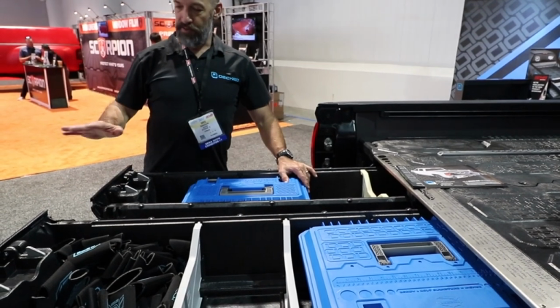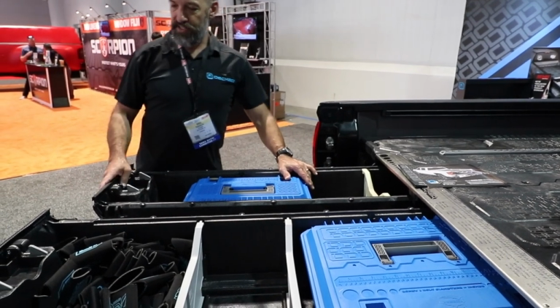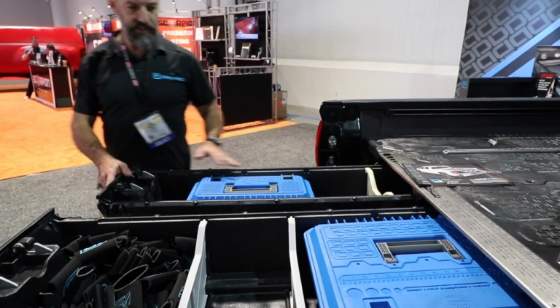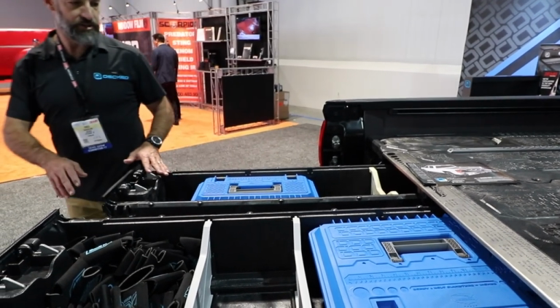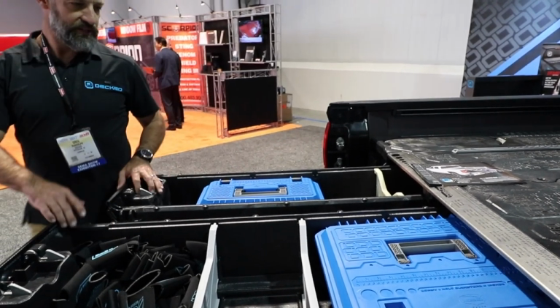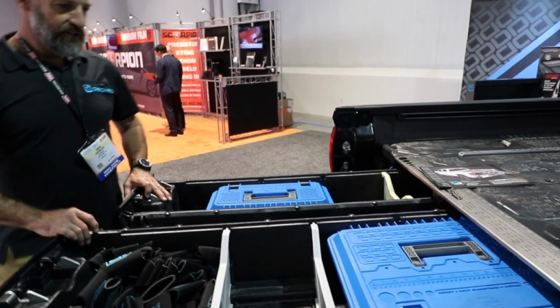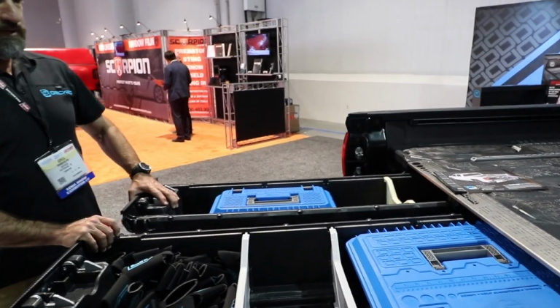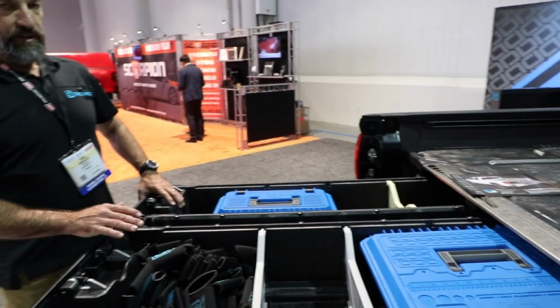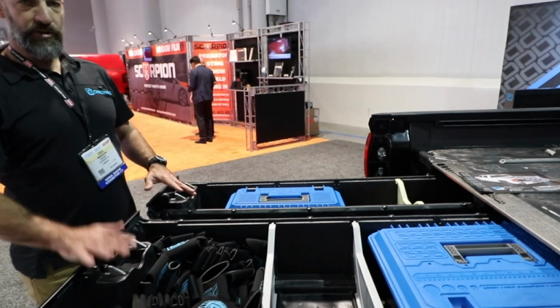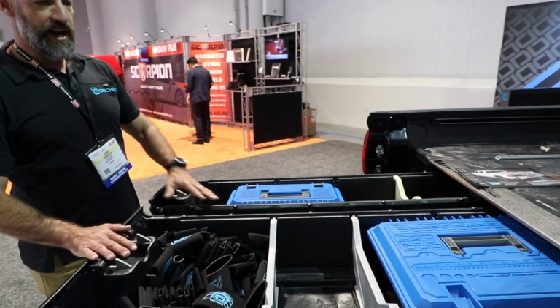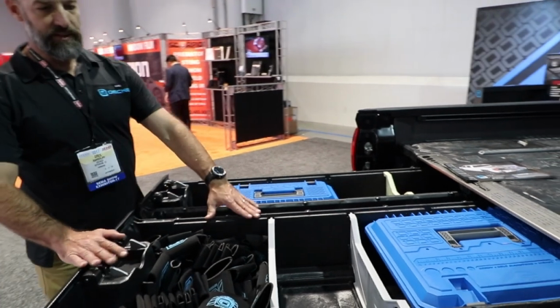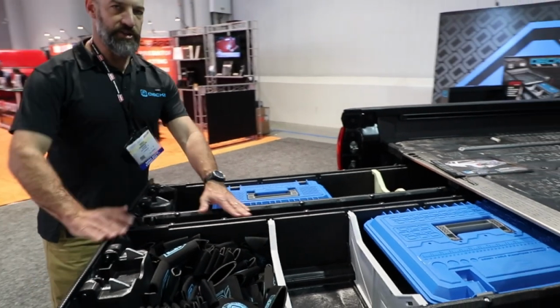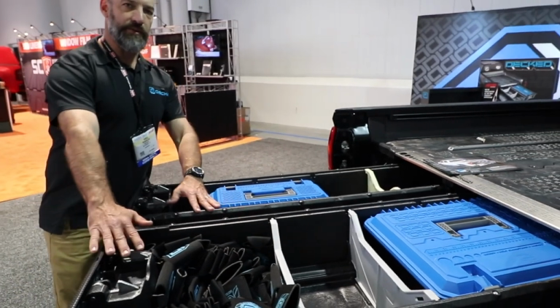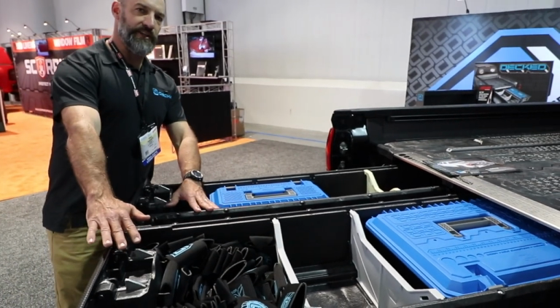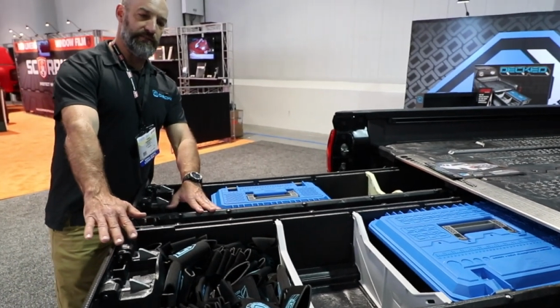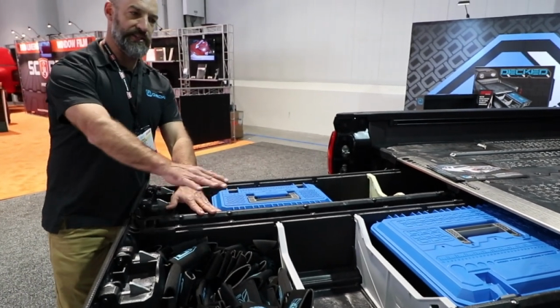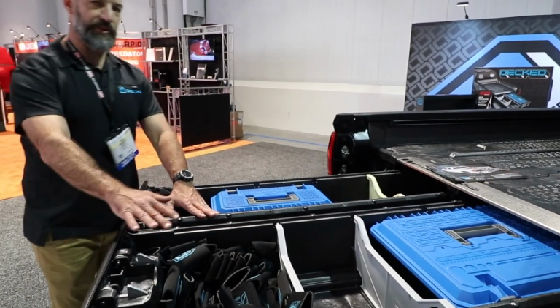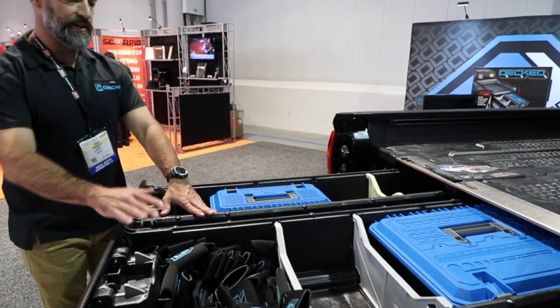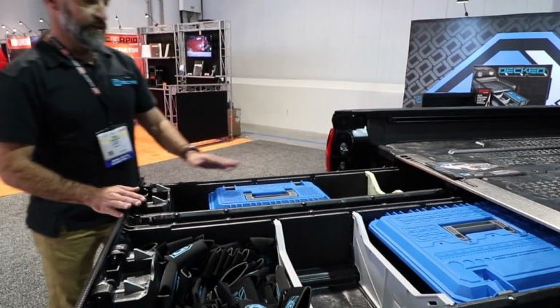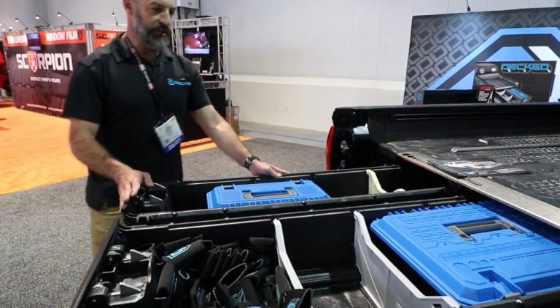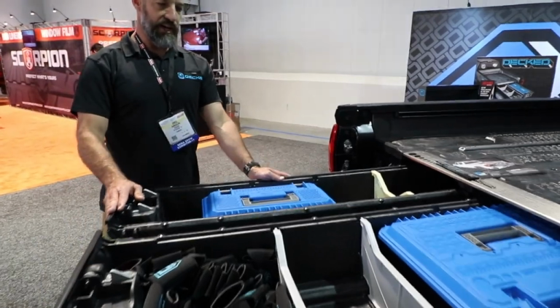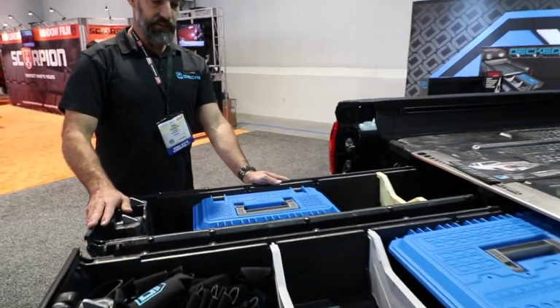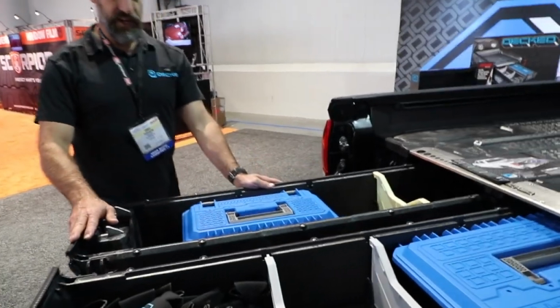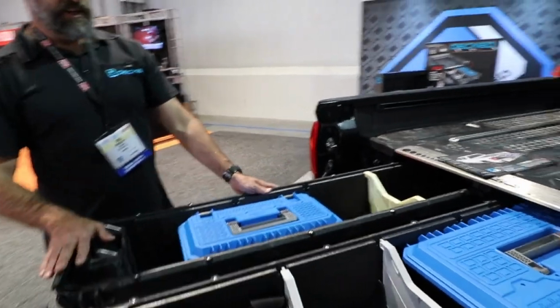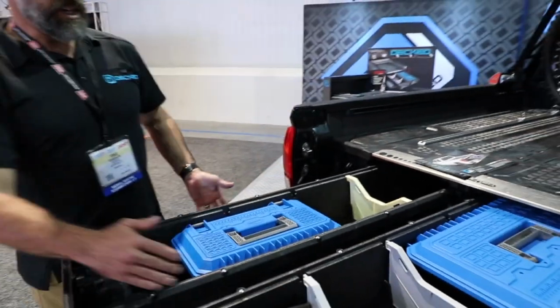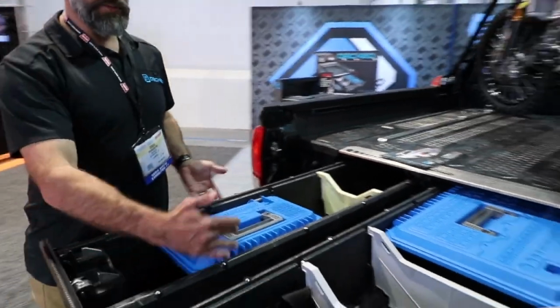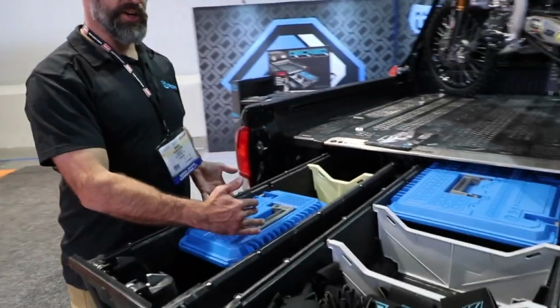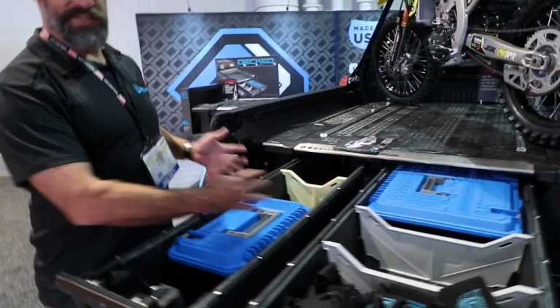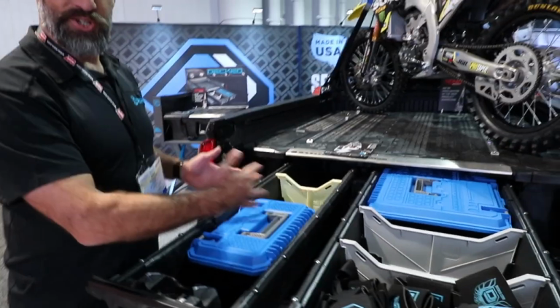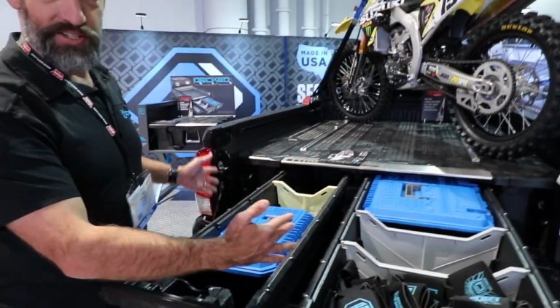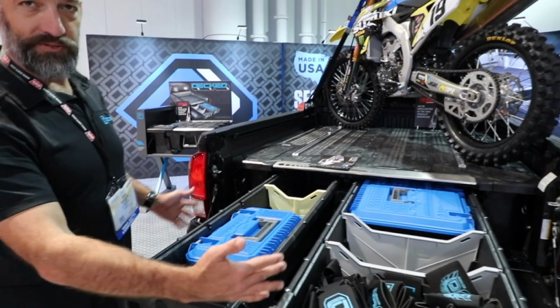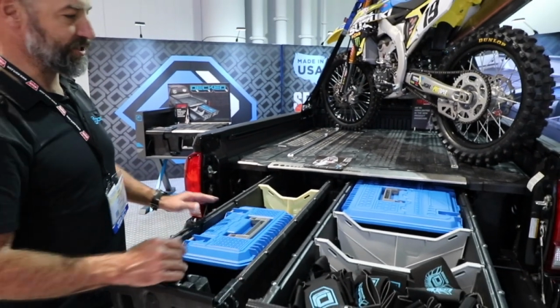The mid-size has asymmetrical drawers. The drawer on the right is standard drawer width with all the deck accessories that fit in there. The drawer on the left side, on the driver's side, is actually a little bit smaller because the mid-size truck isn't as wide as a full-size truck.